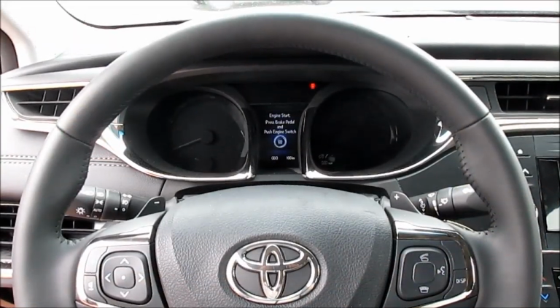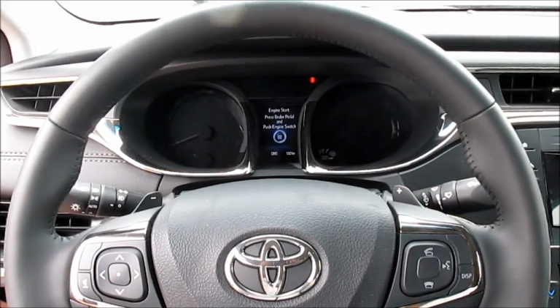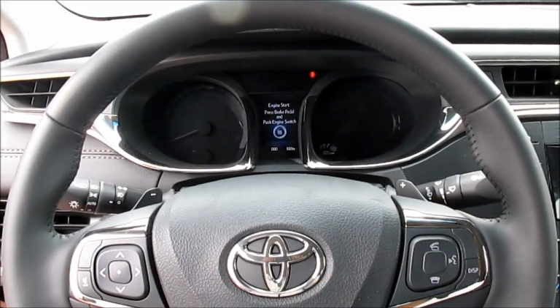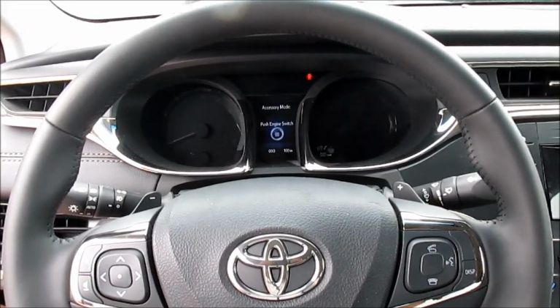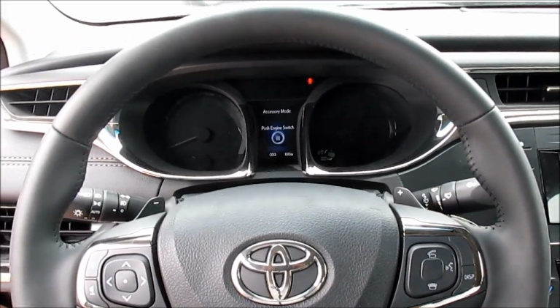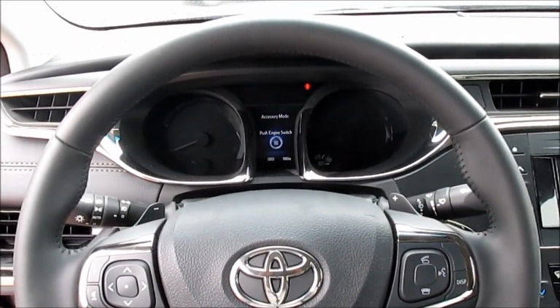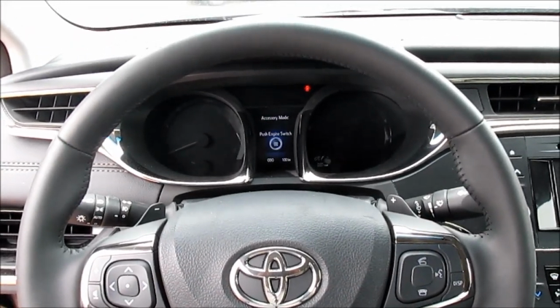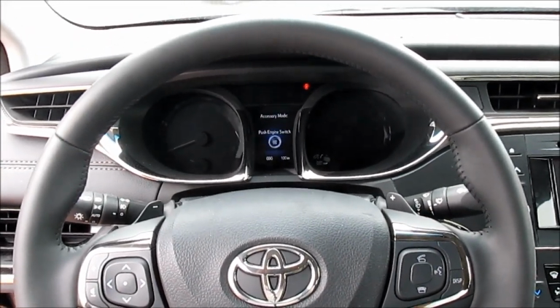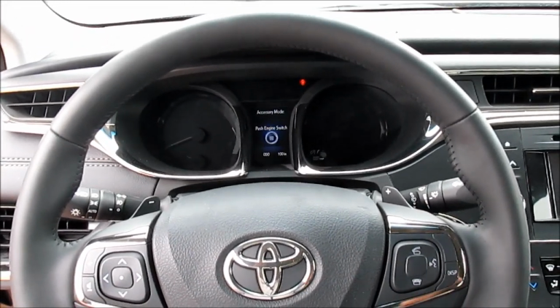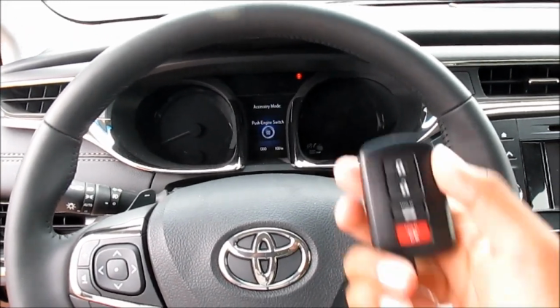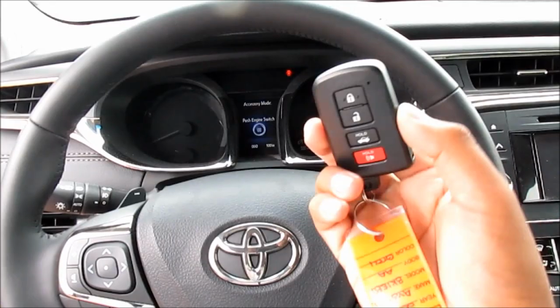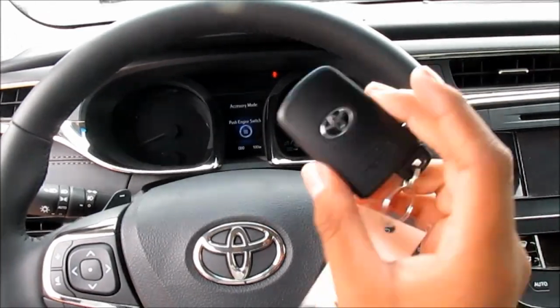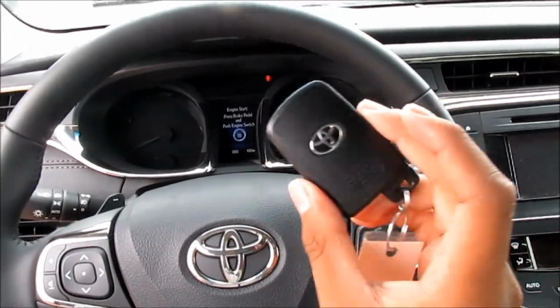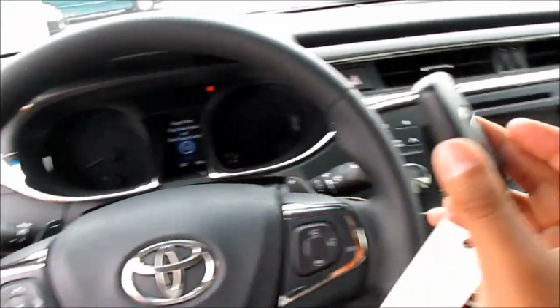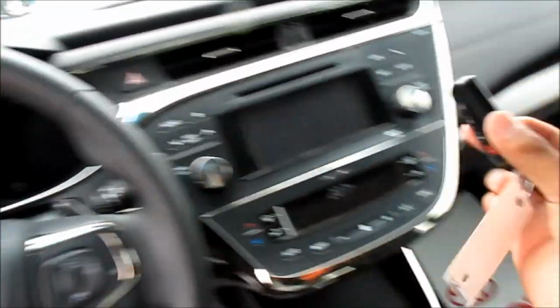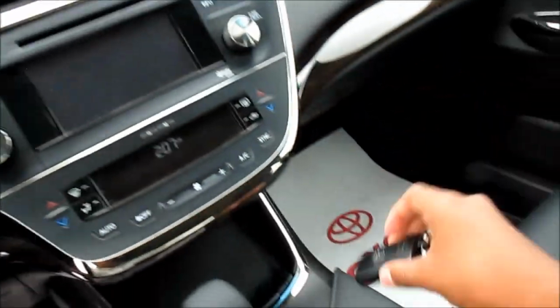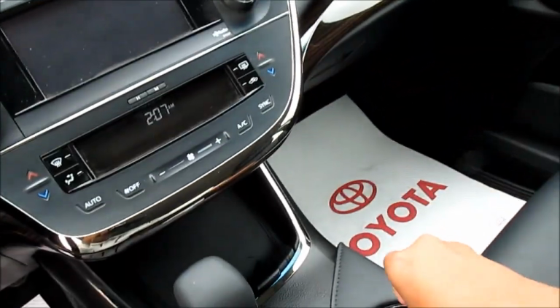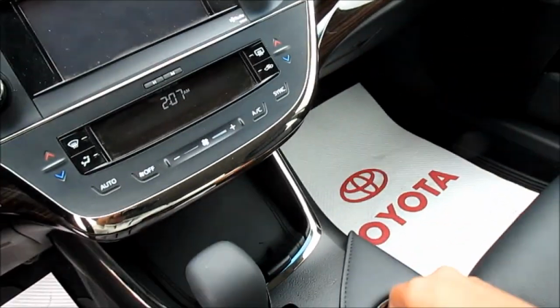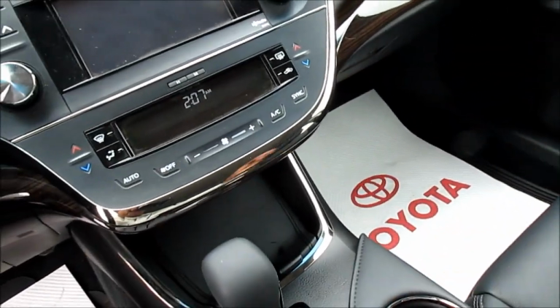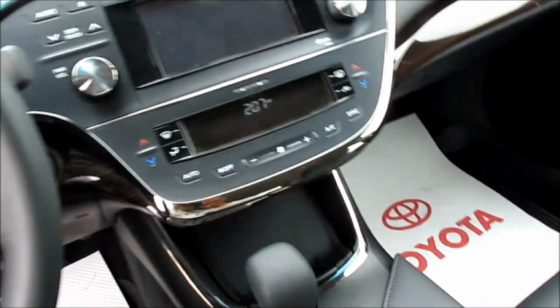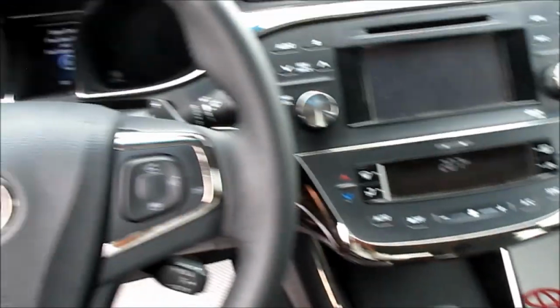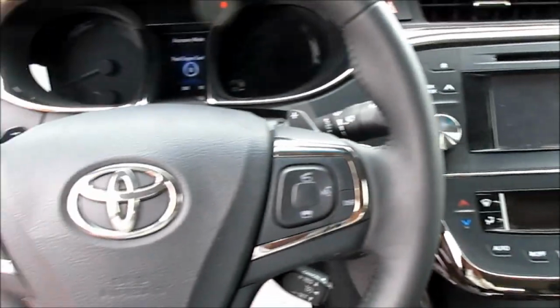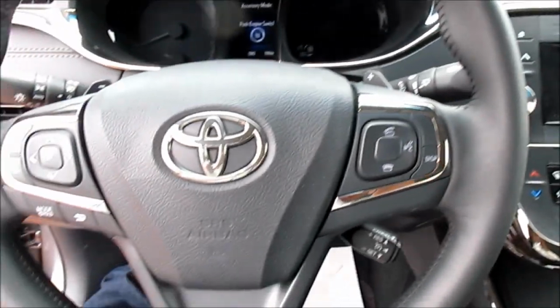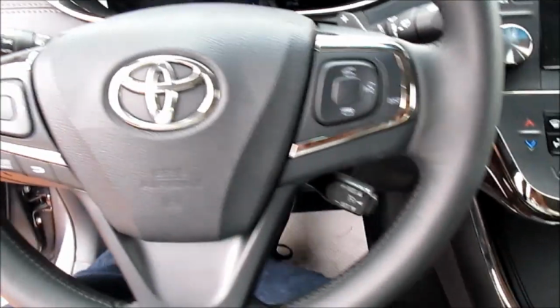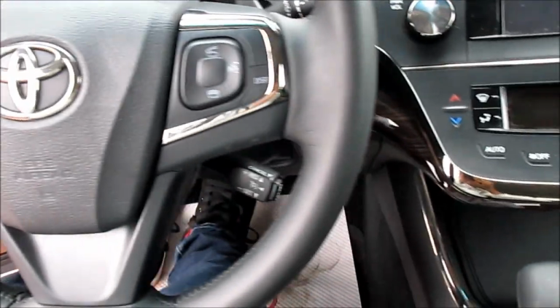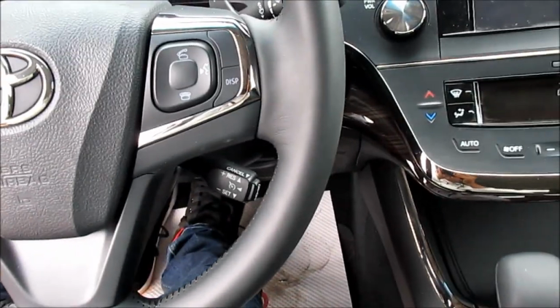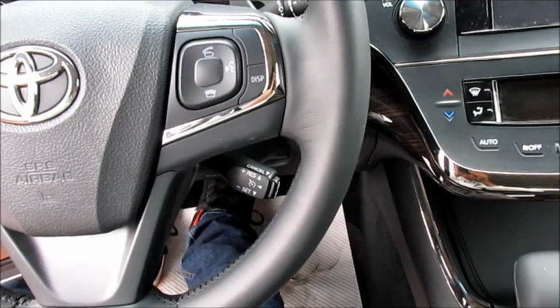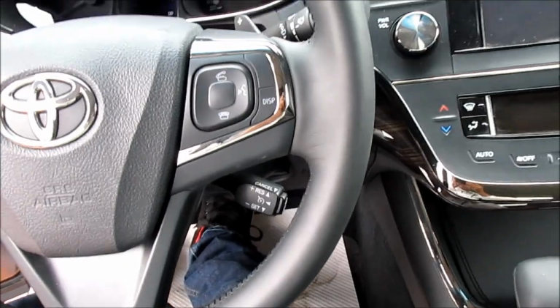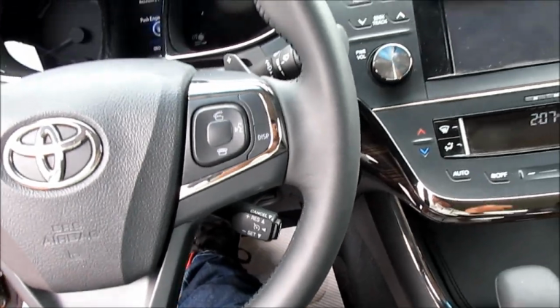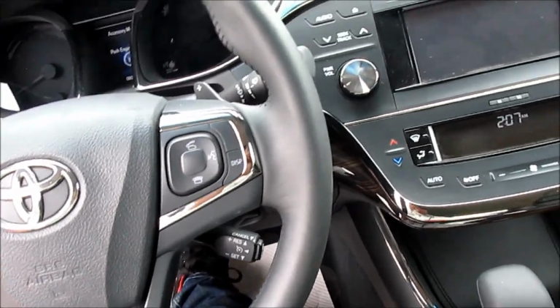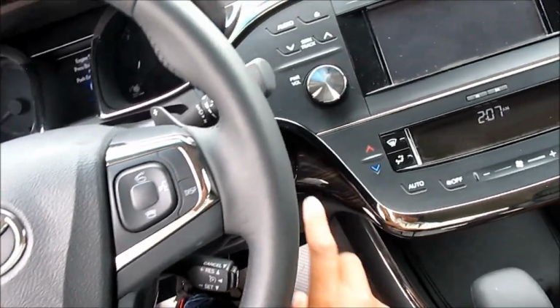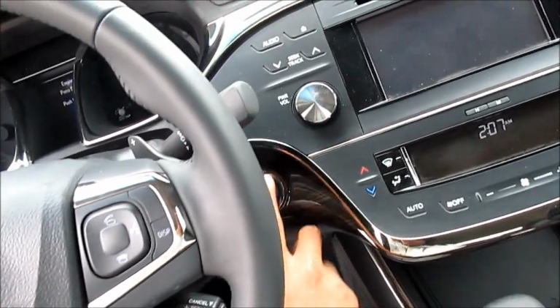This vehicle has push button ignition, so just keep the key fob in the vehicle, put your foot on the brake, and hit the button to start.